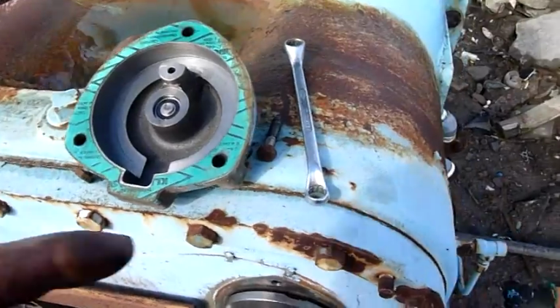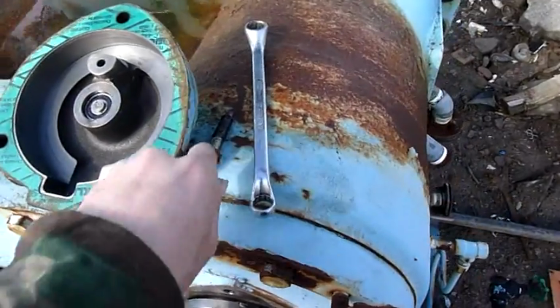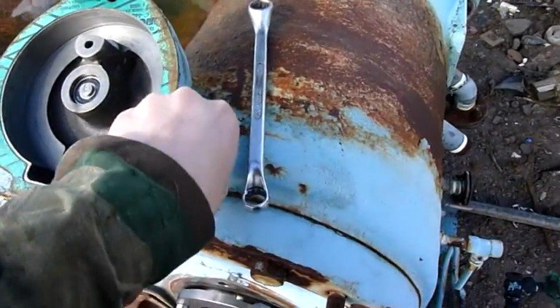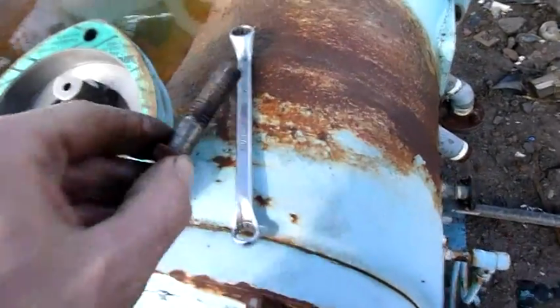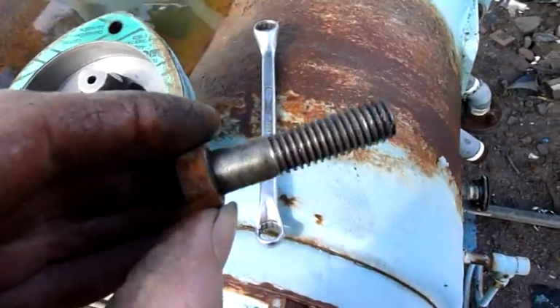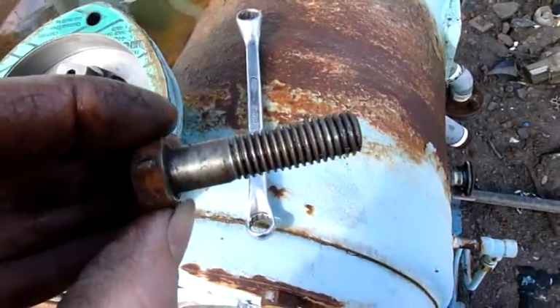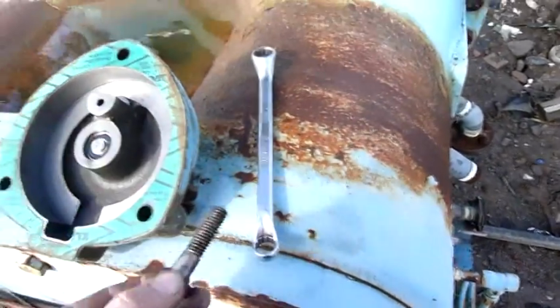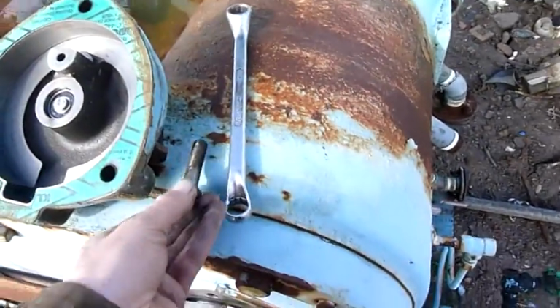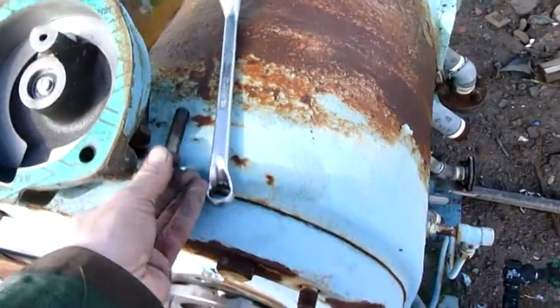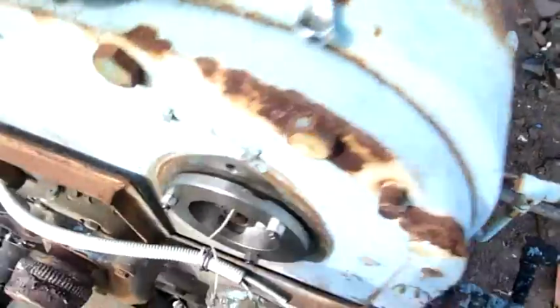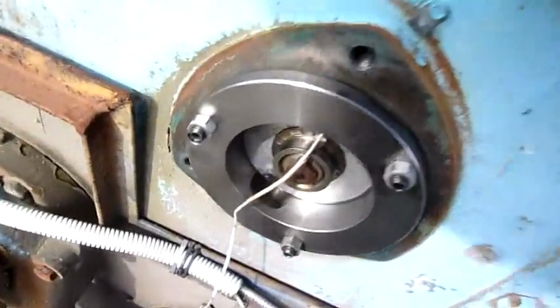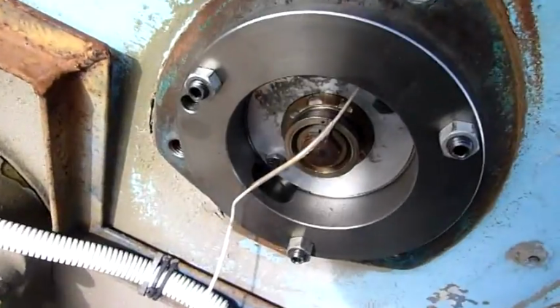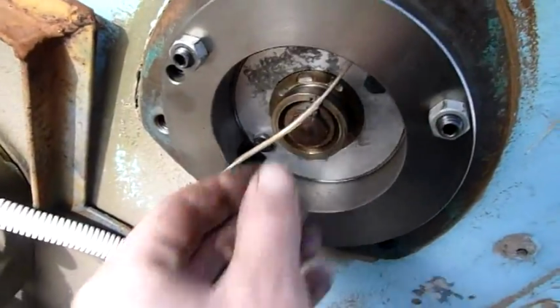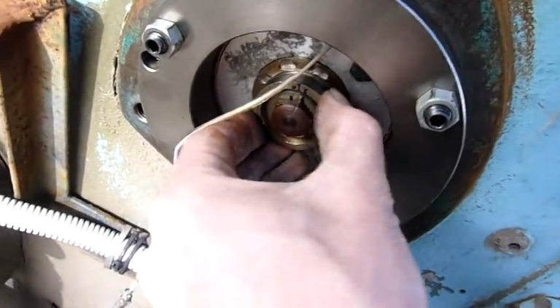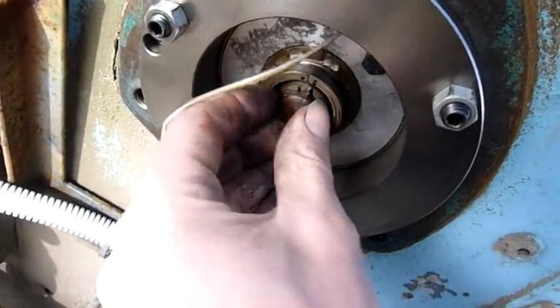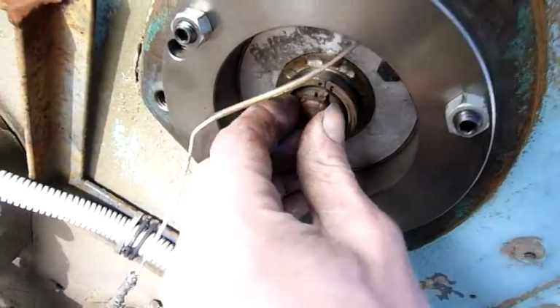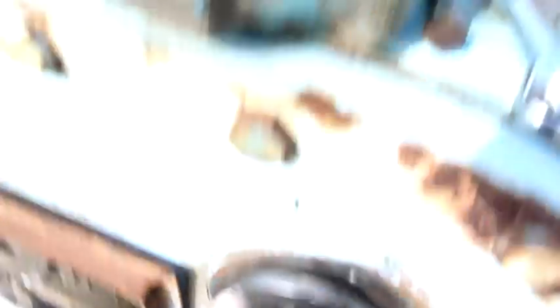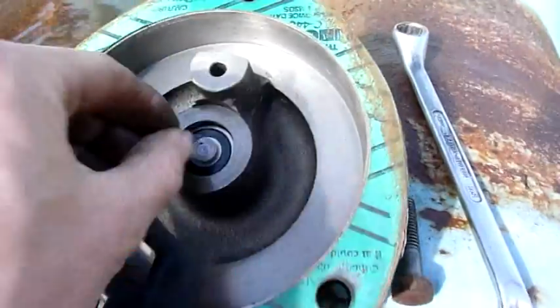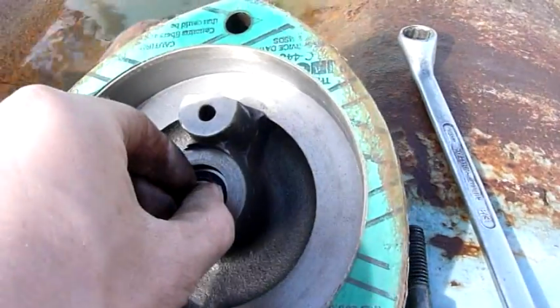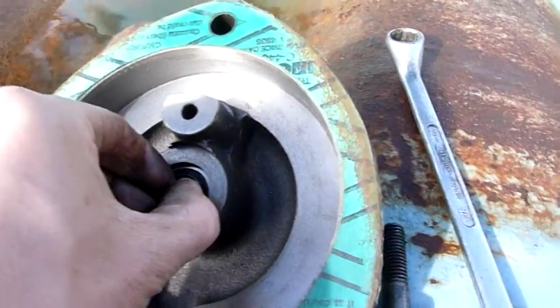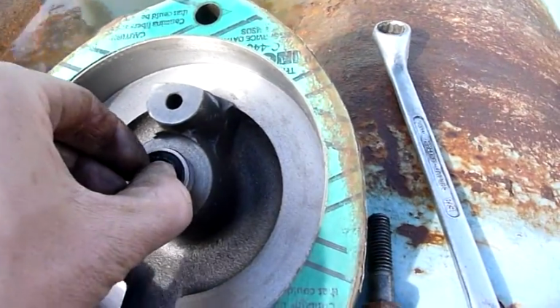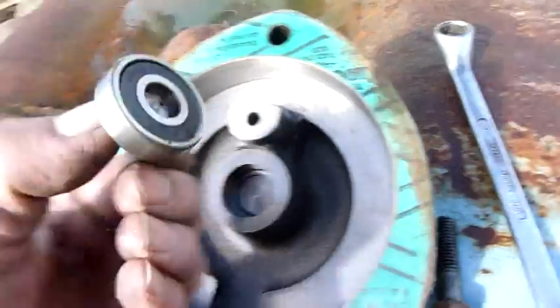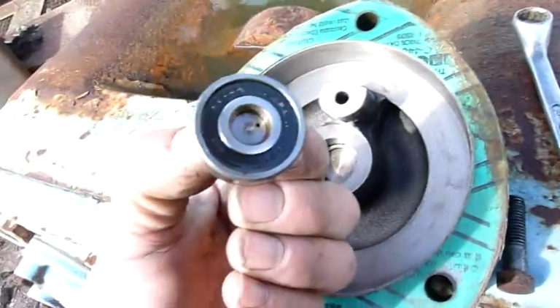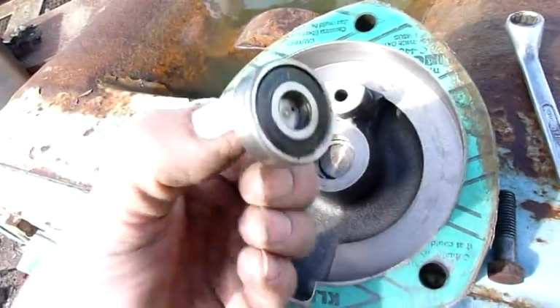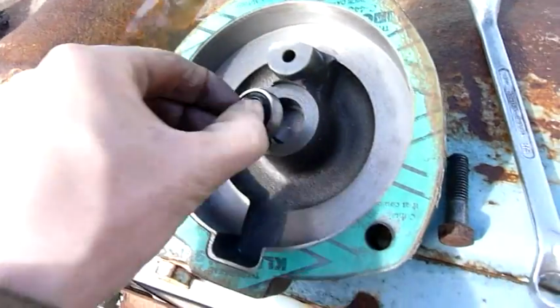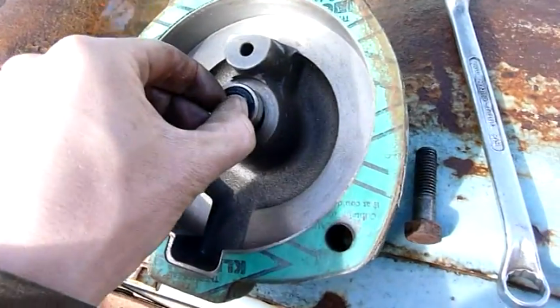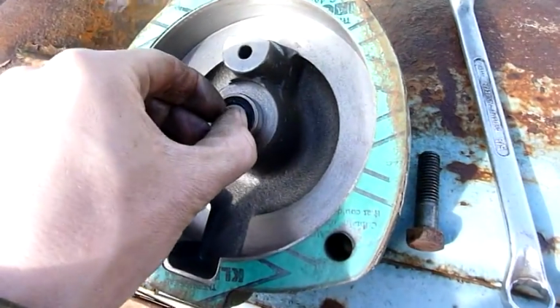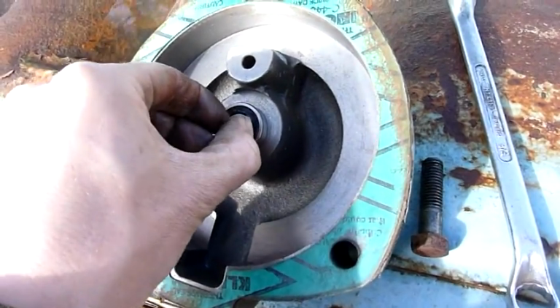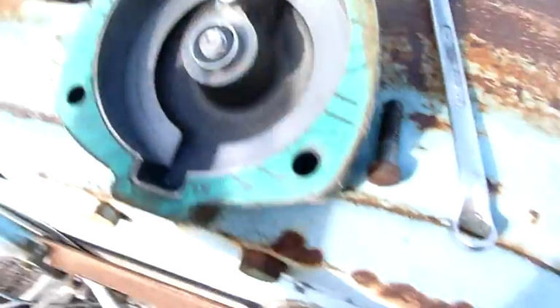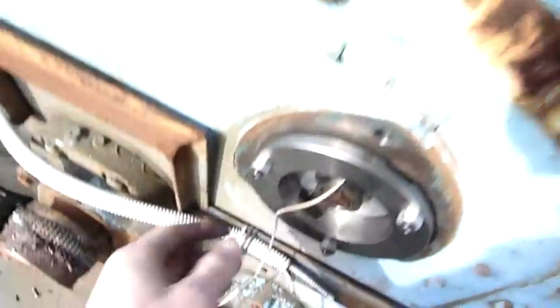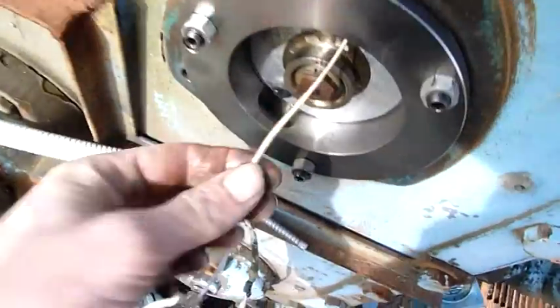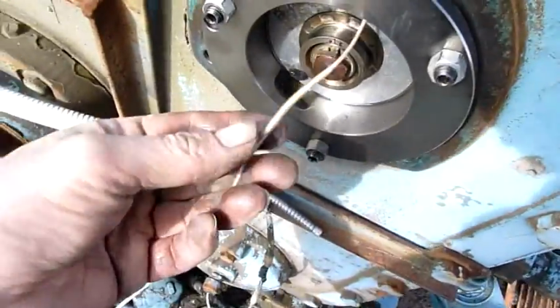You've got to love it when things are properly assembled — anti-seize, not too tight — just spins straight off. I don't think it turns; there's a thrust bearing in here, and that's what I'm going after.